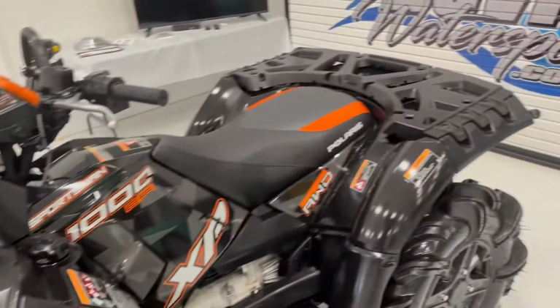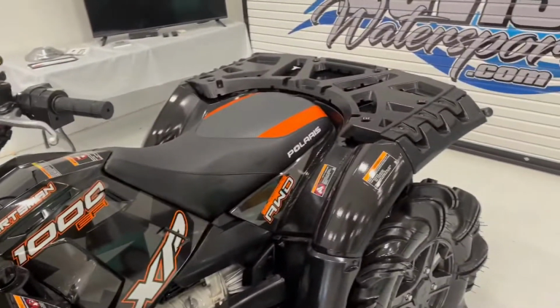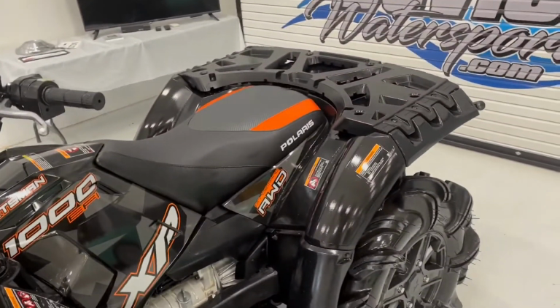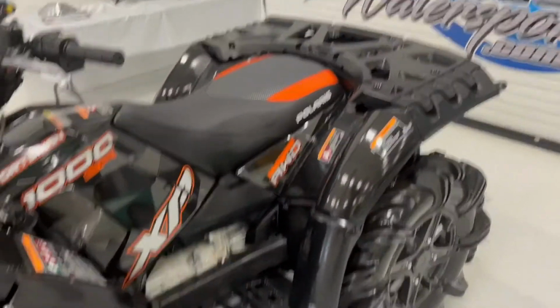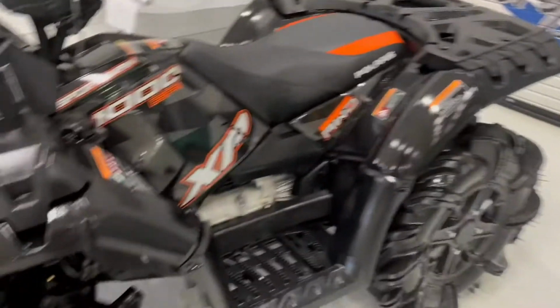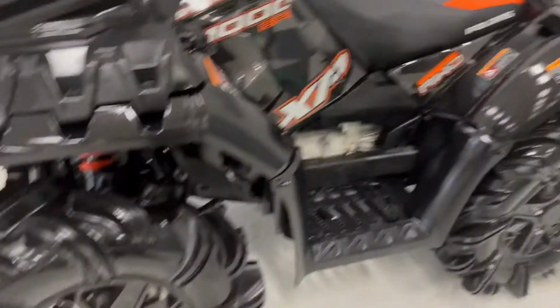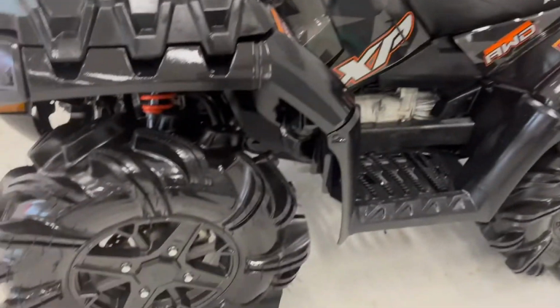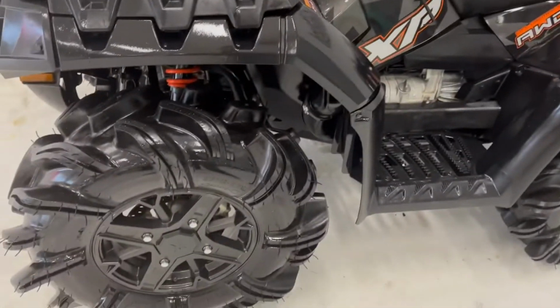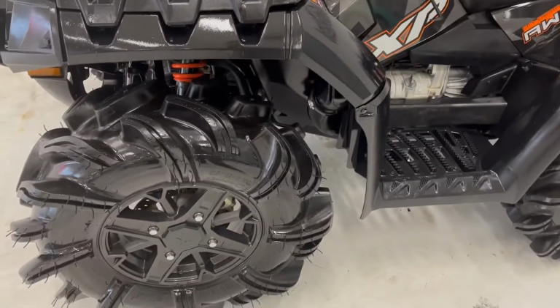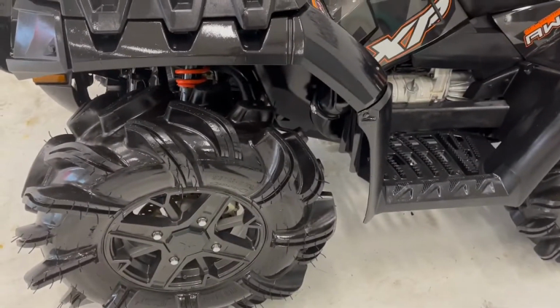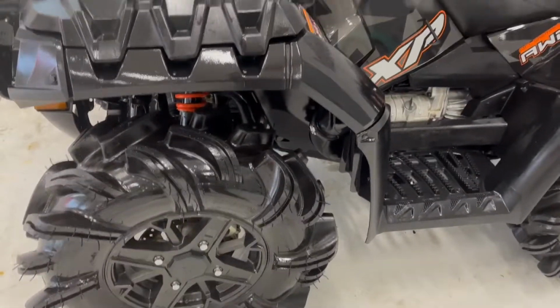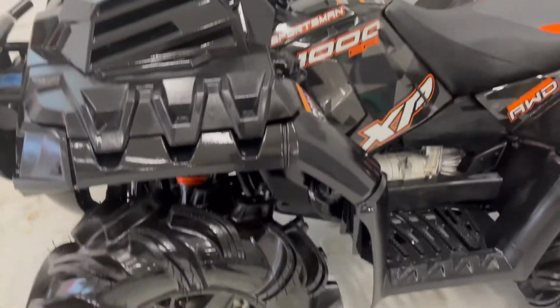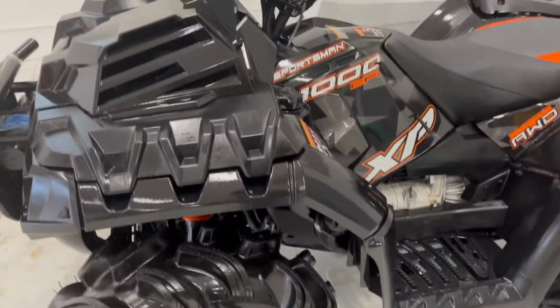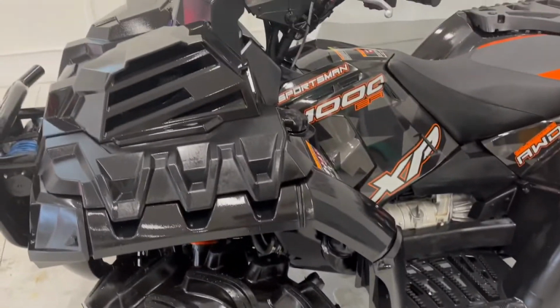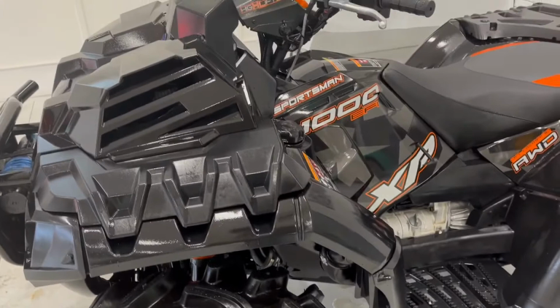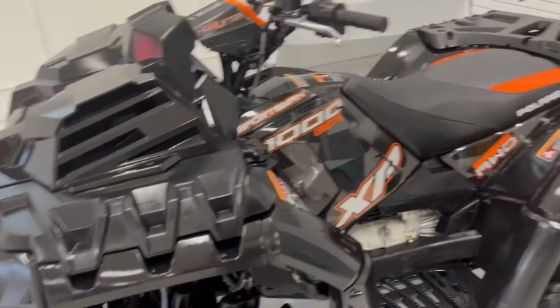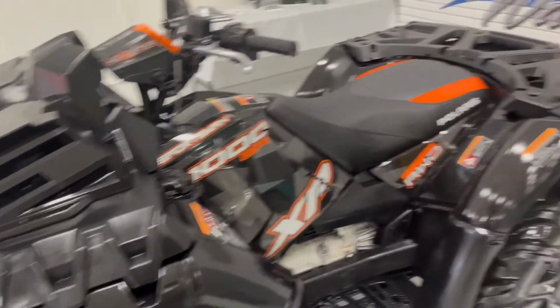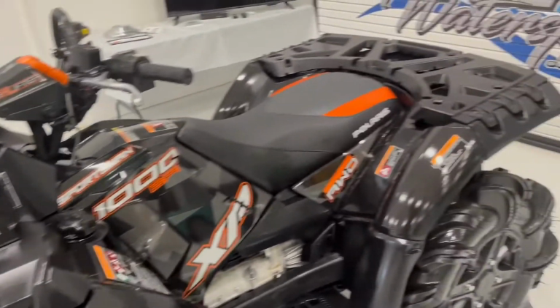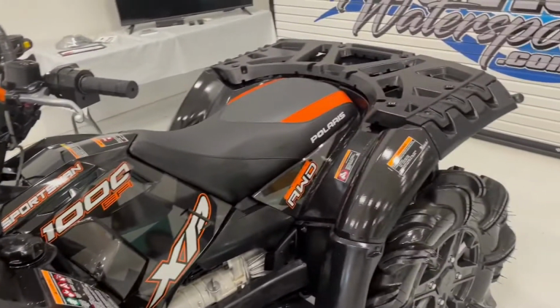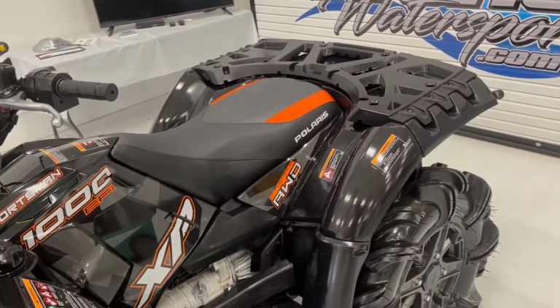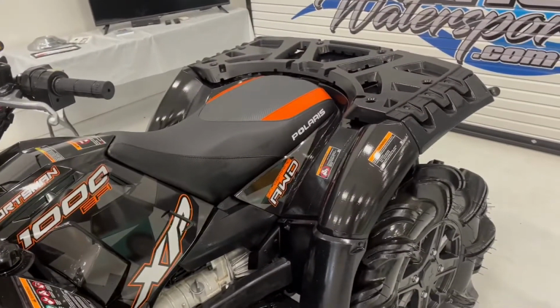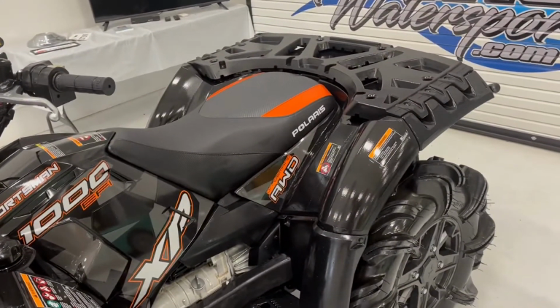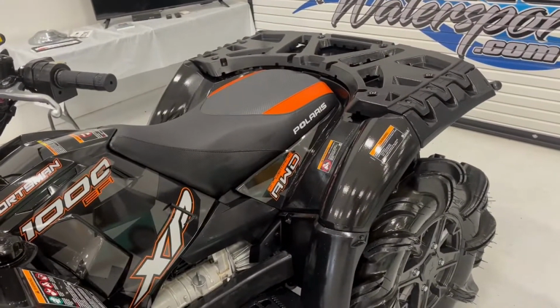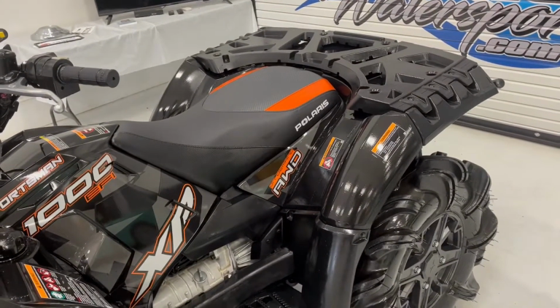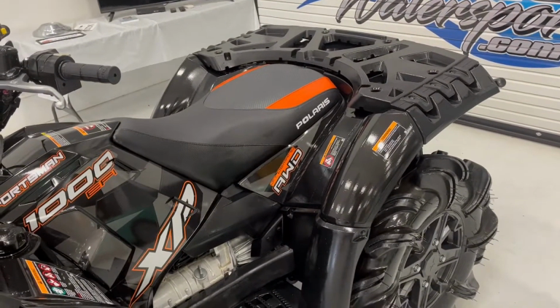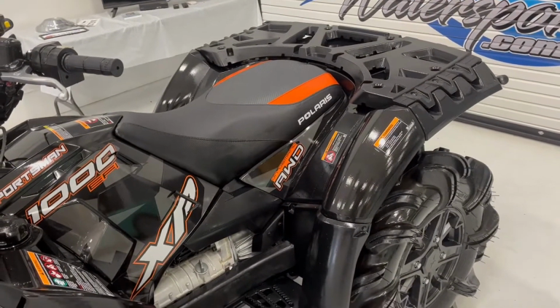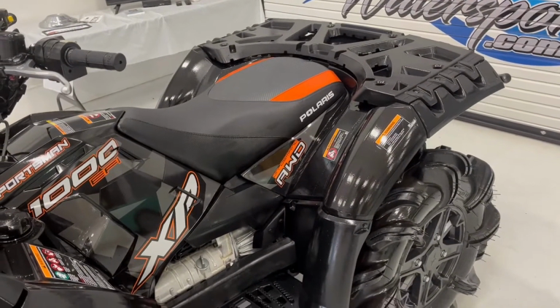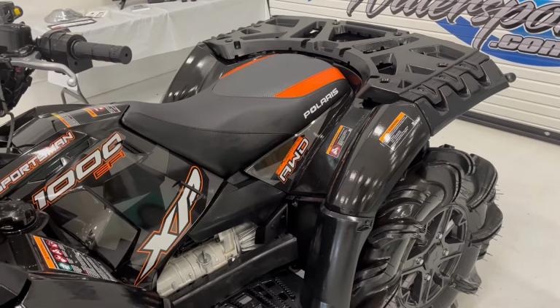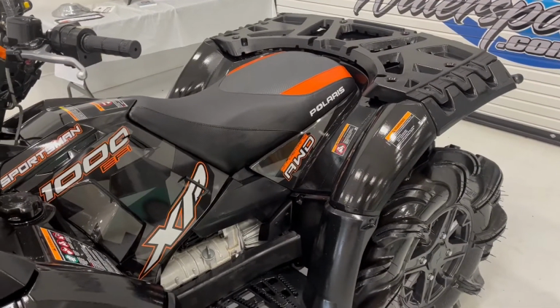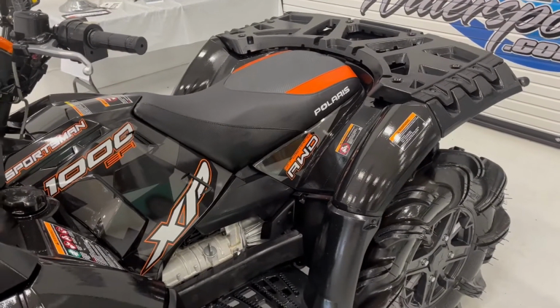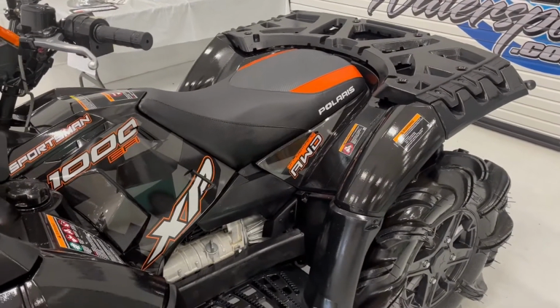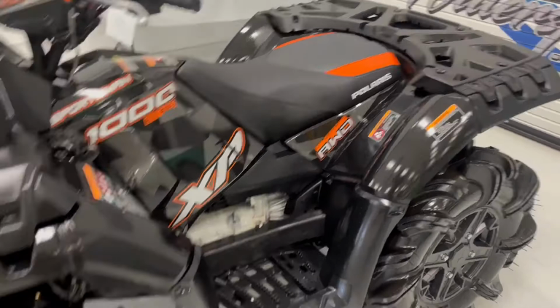Starts, runs, operates, does everything it's supposed to do. 30-some hours, I think it was — might be right at 40 — and 200-some miles. All the information's on the listing.